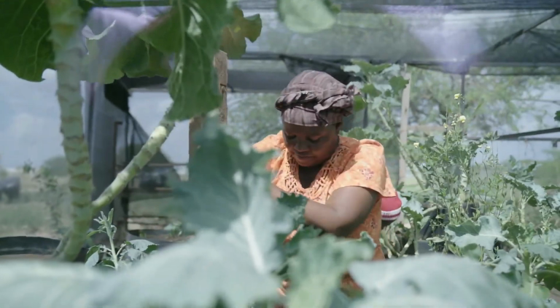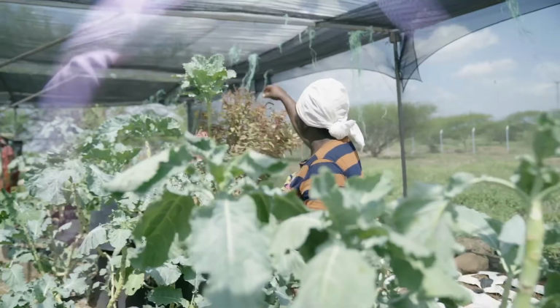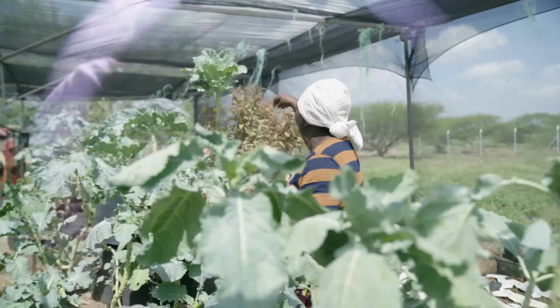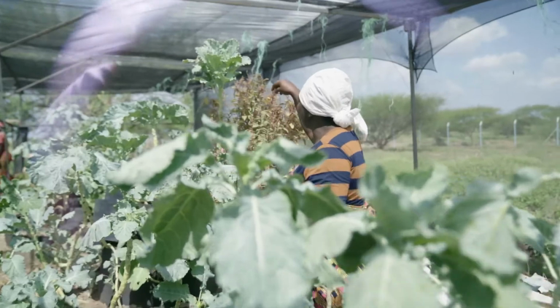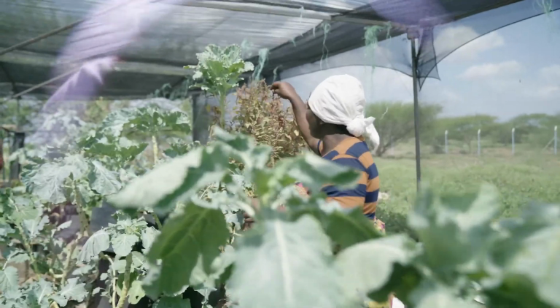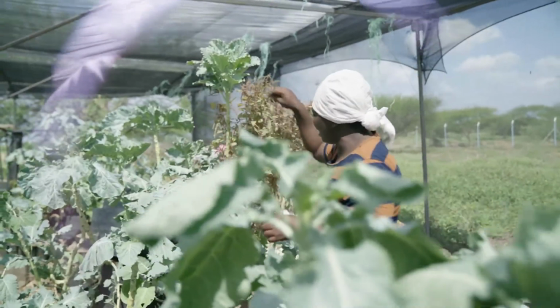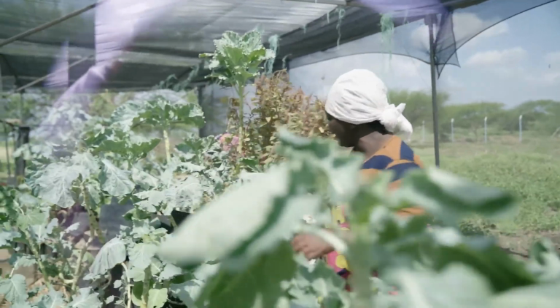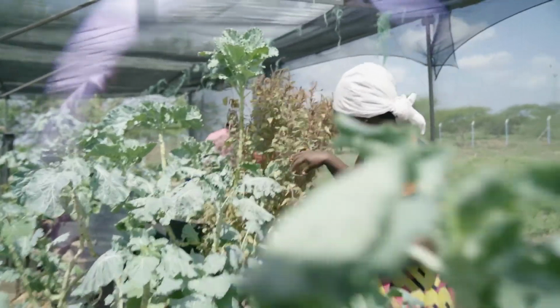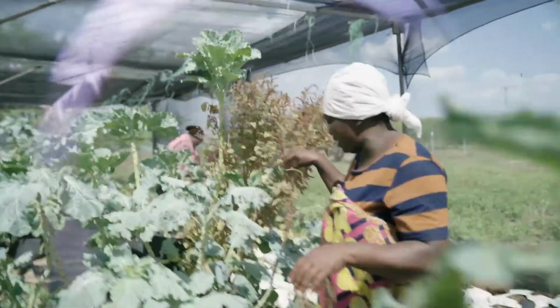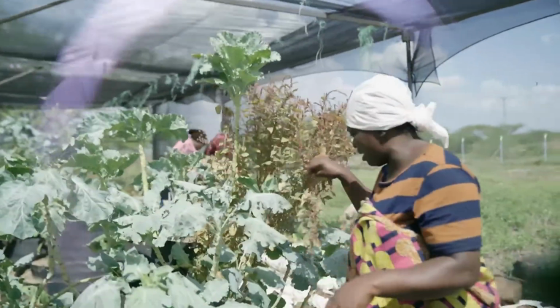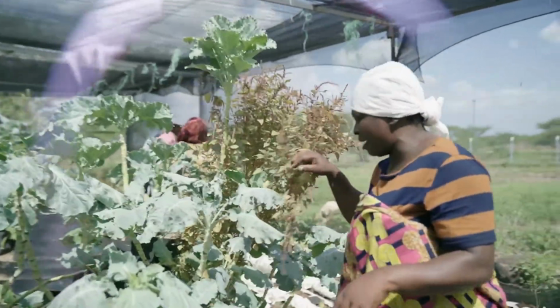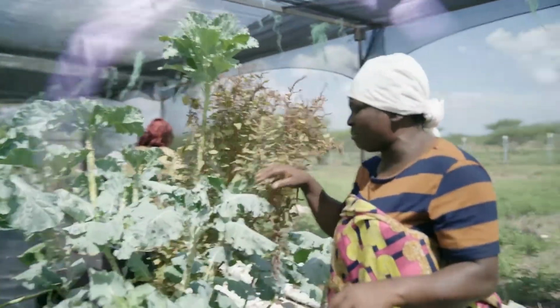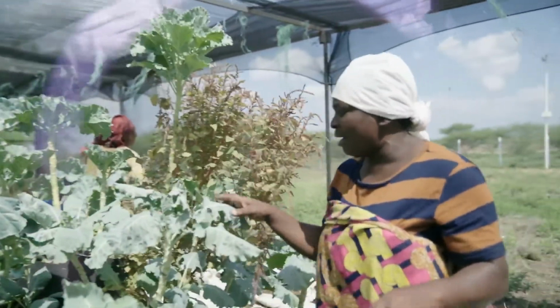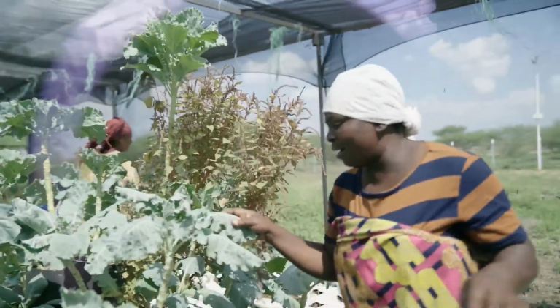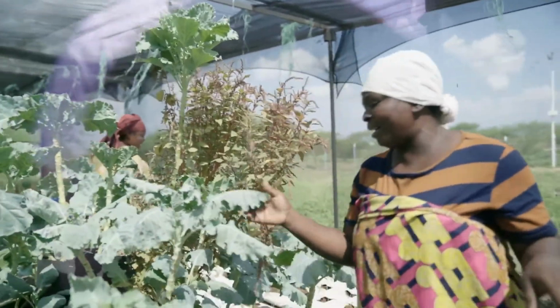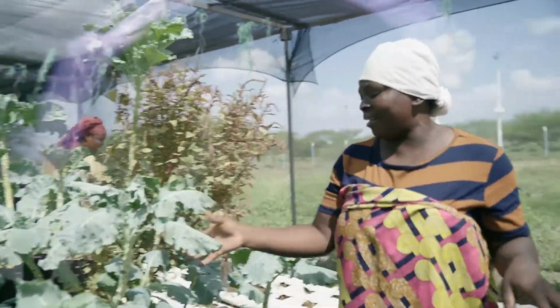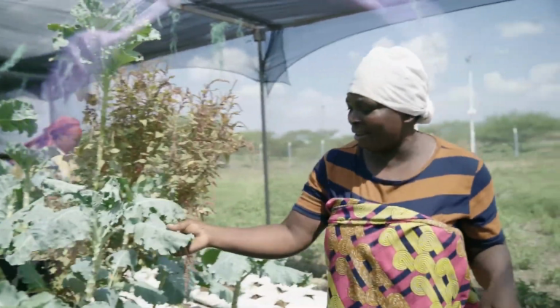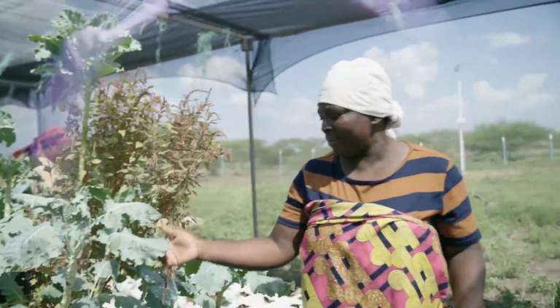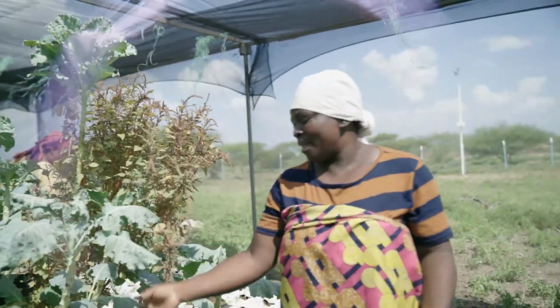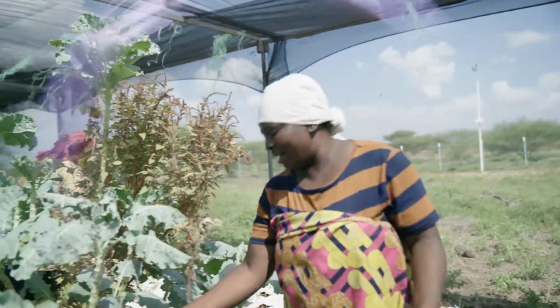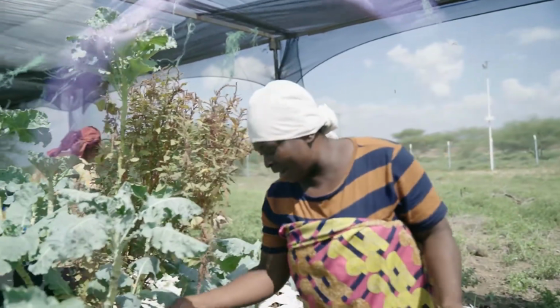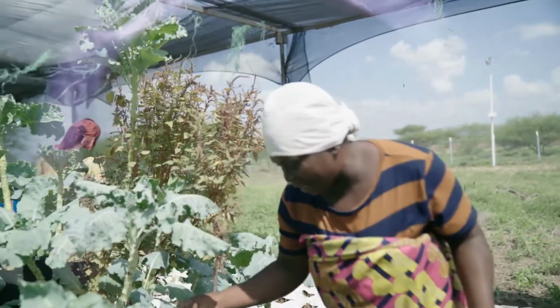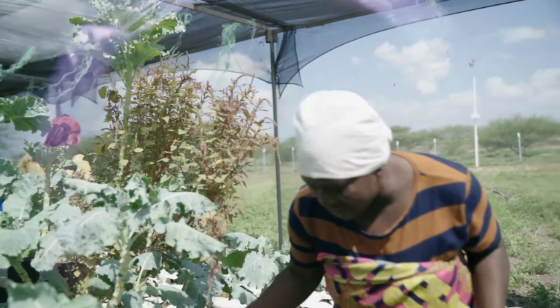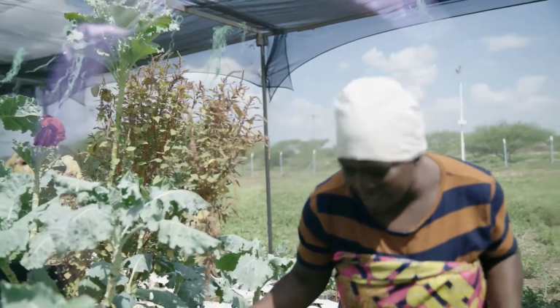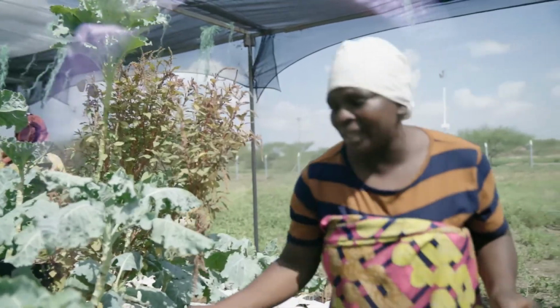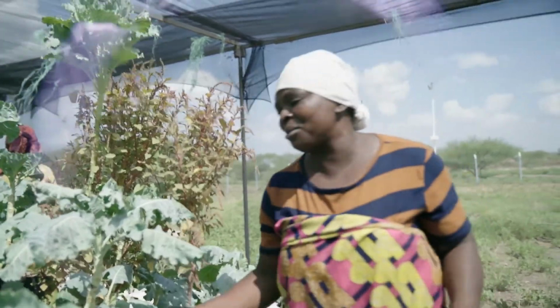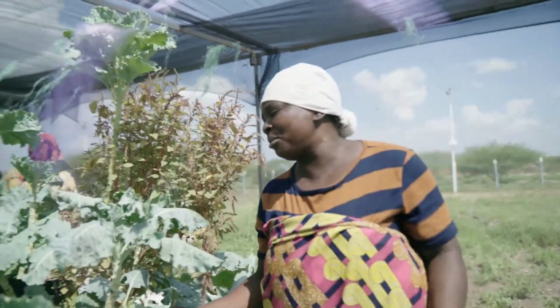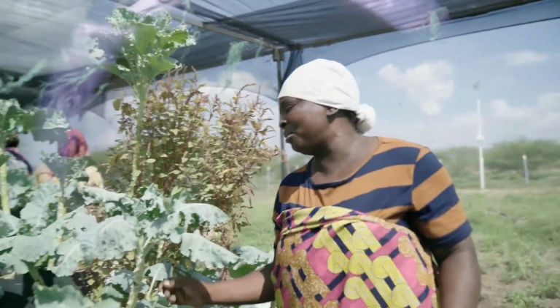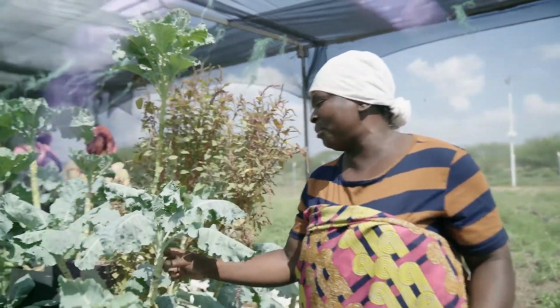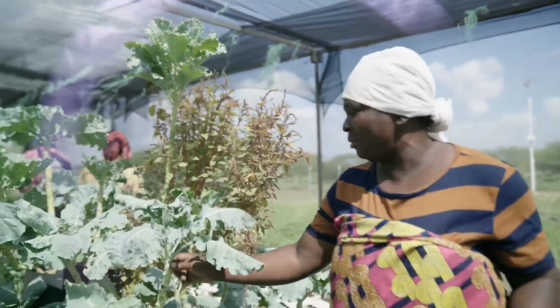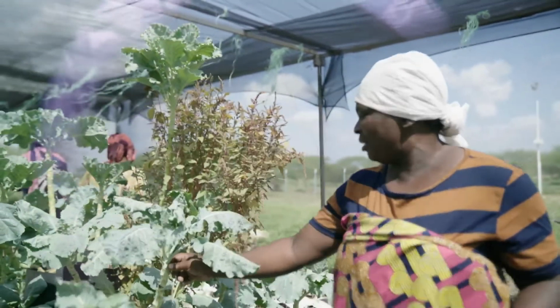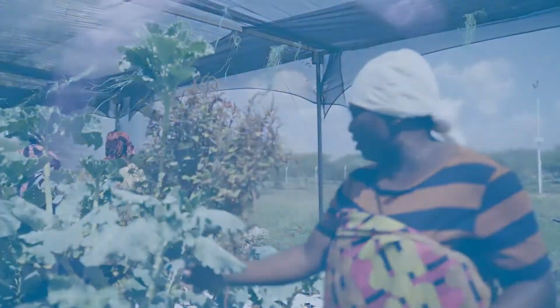So that more vulnerable communities around the world can grow their own food and disrupt hunger.